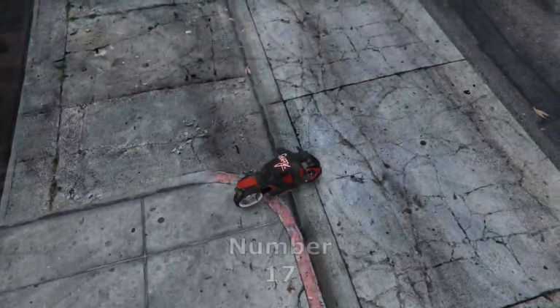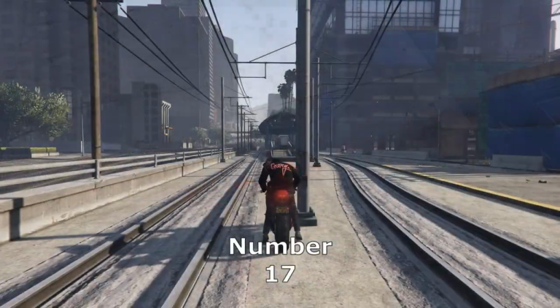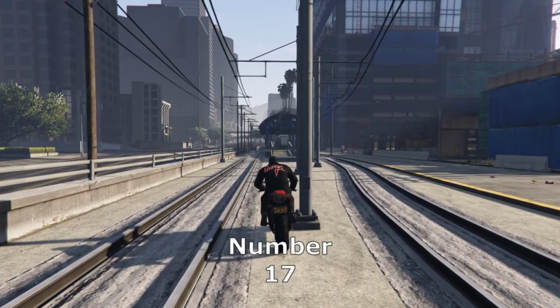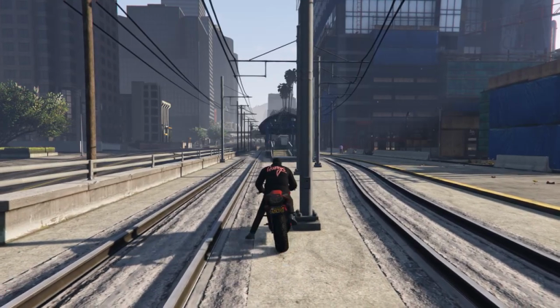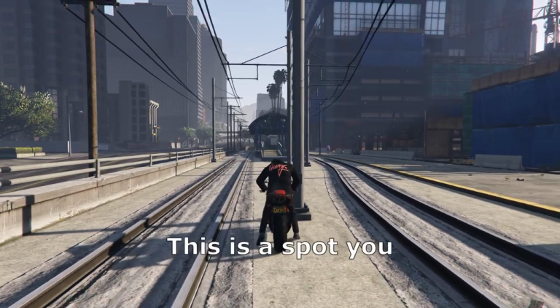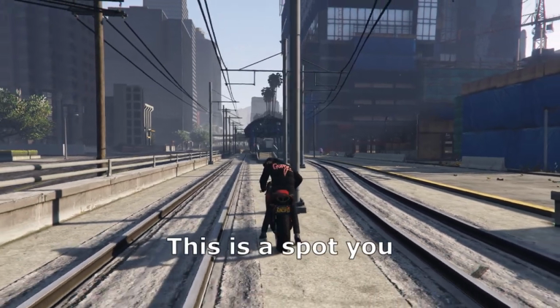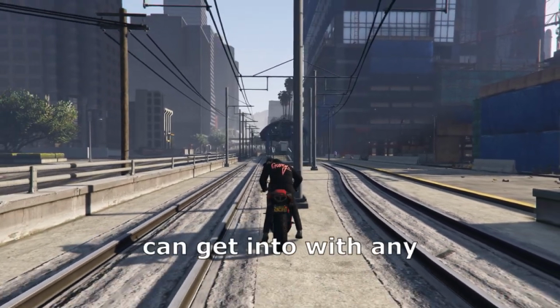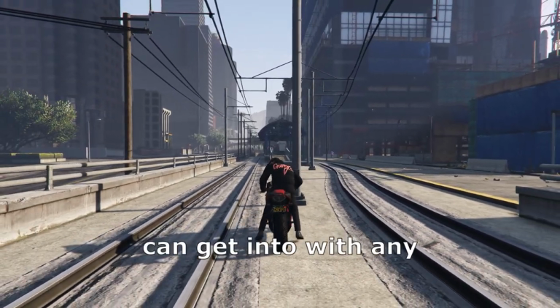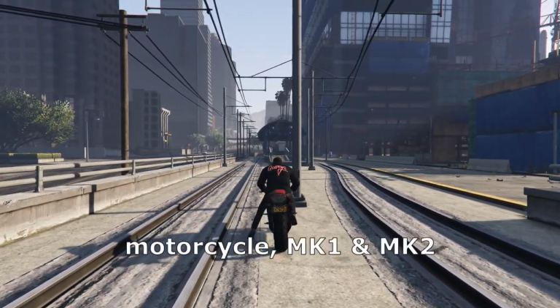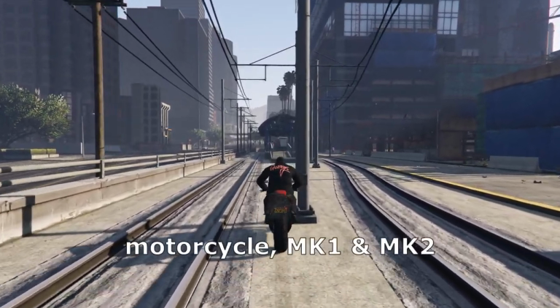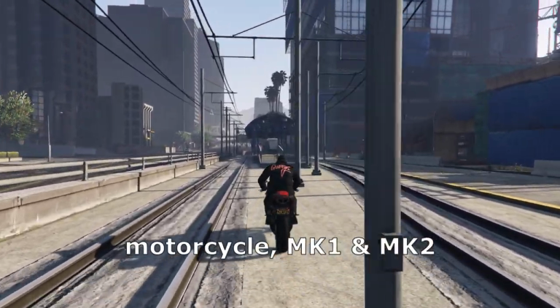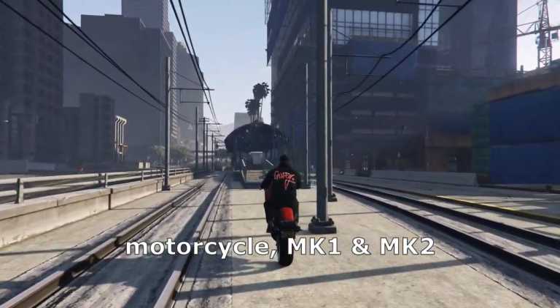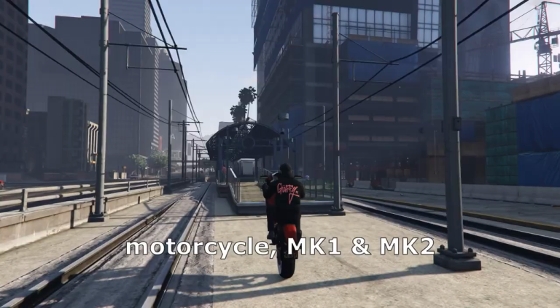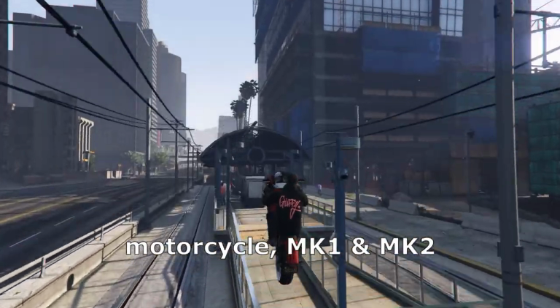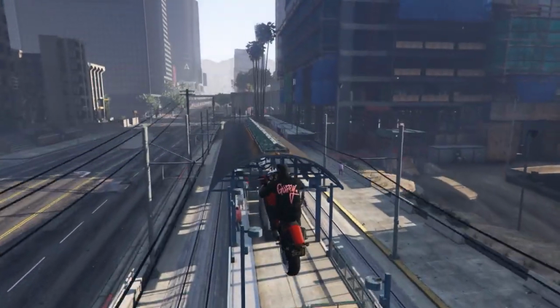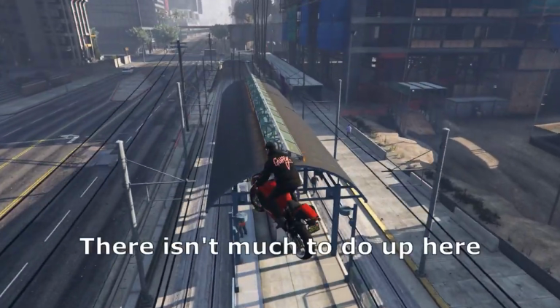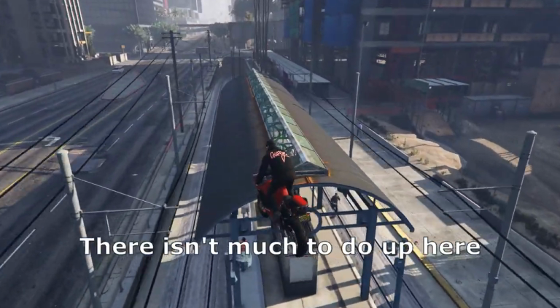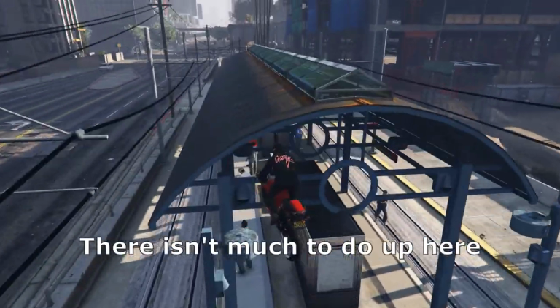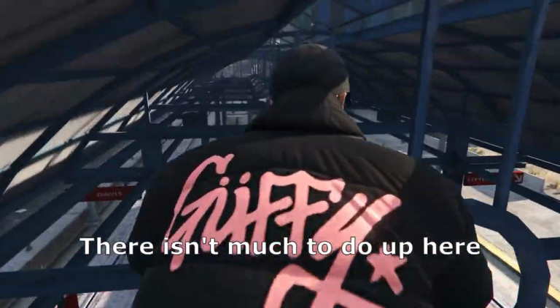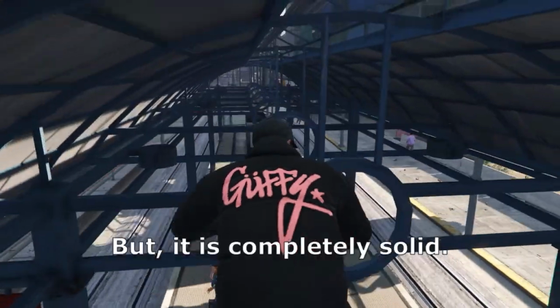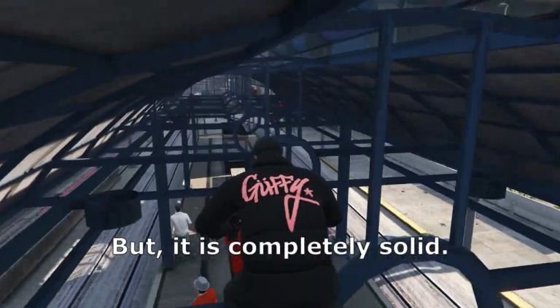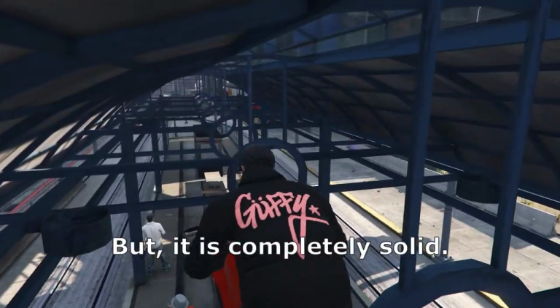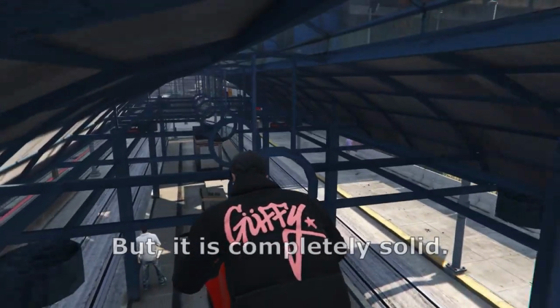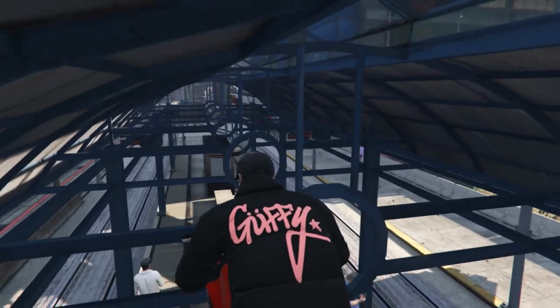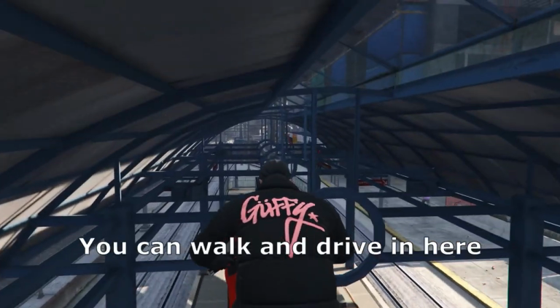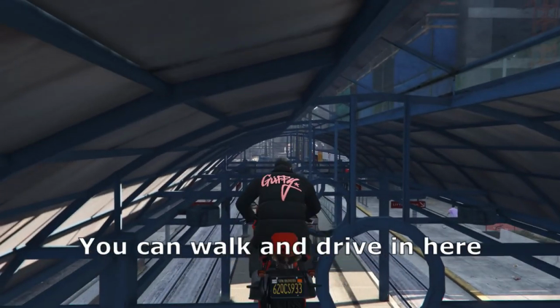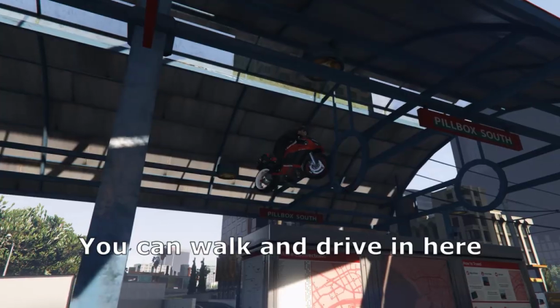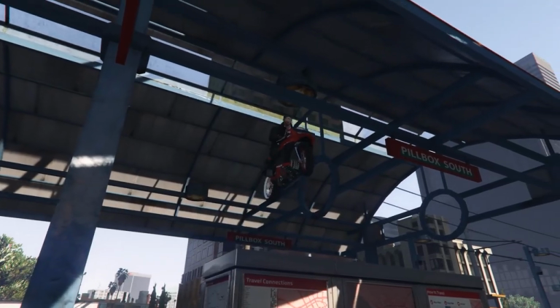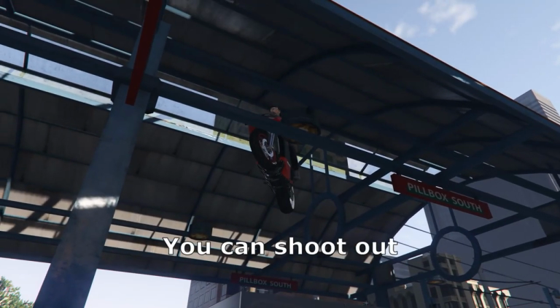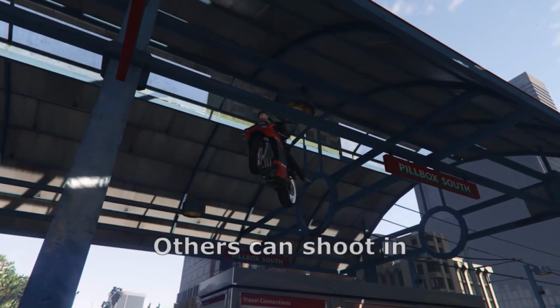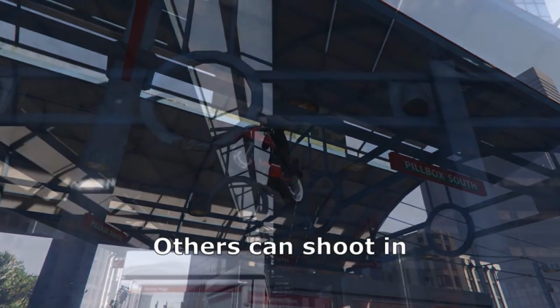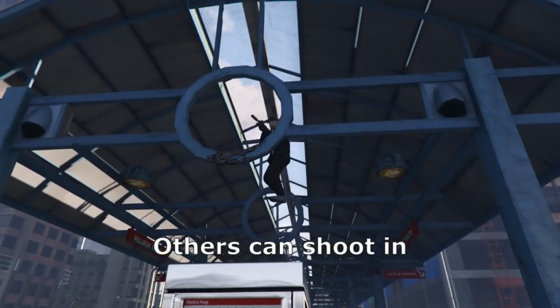Number 17. This is a spot you can get into with any motorcycle, the Oppressor Mk1 or even the Mk2. There really isn't much that you can do up here but it is completely solid. That means you can walk and drive in here, you can shoot out, but others can also shoot in.